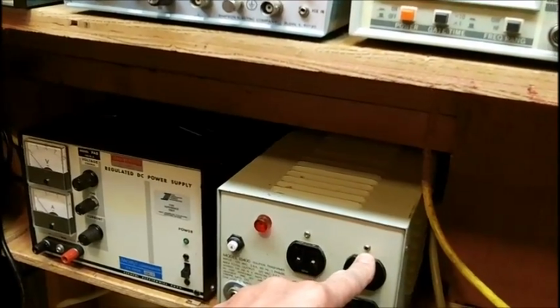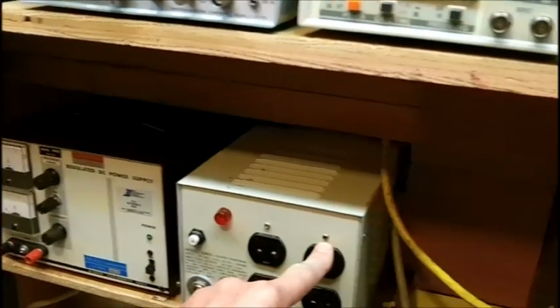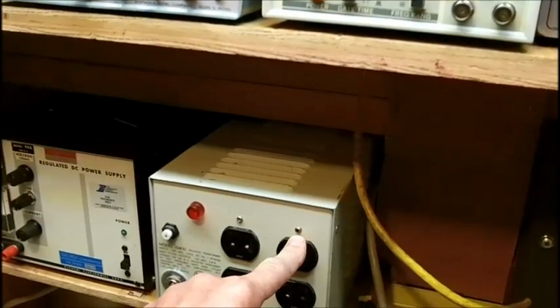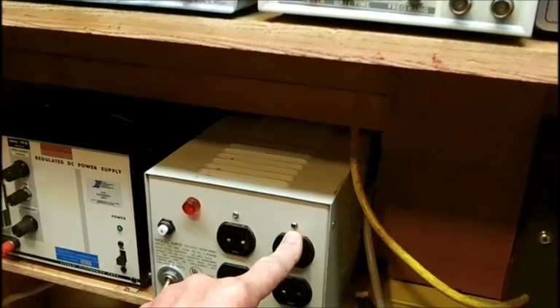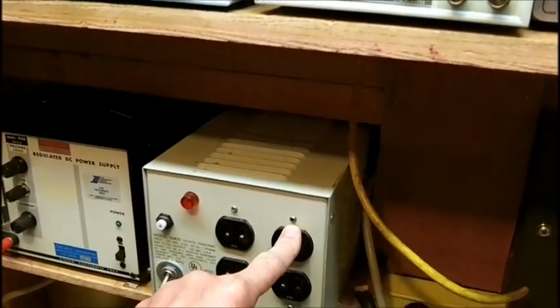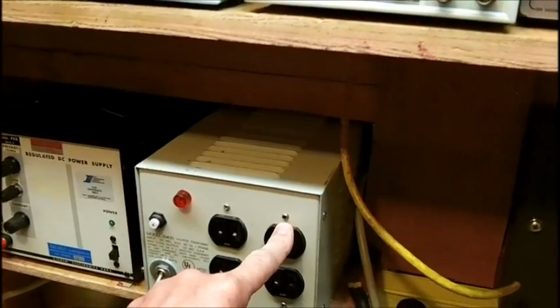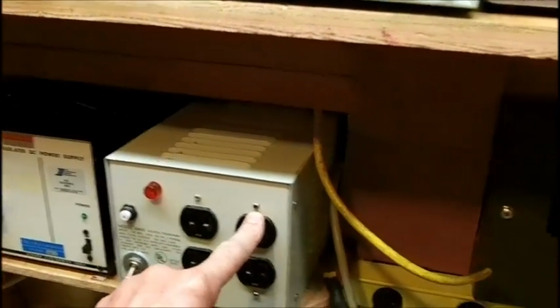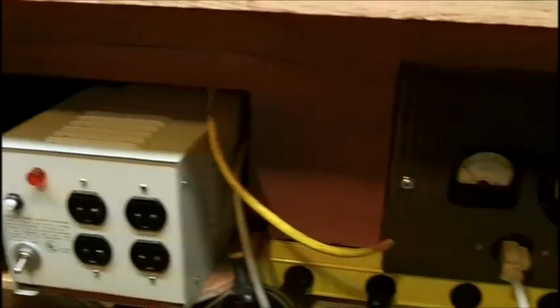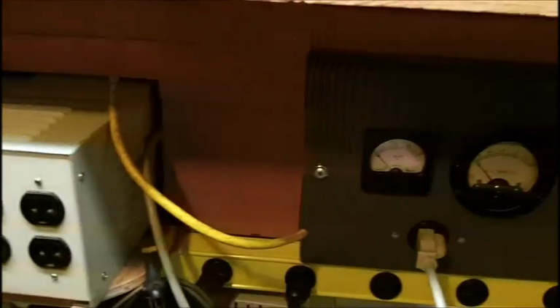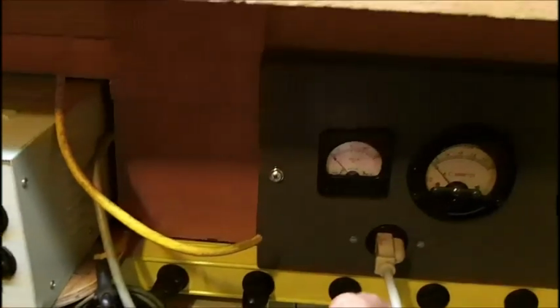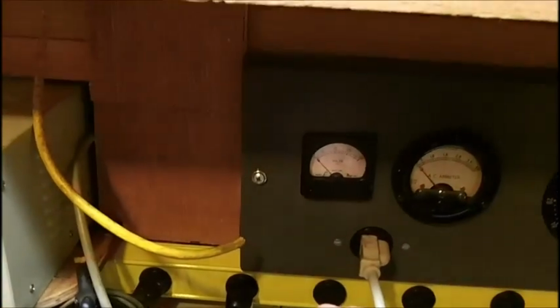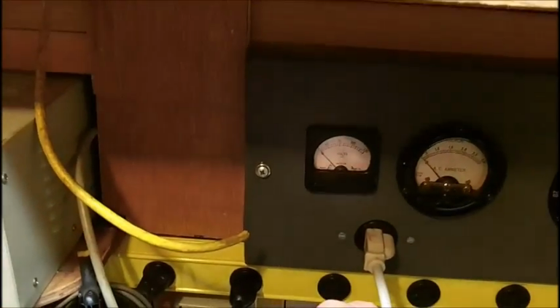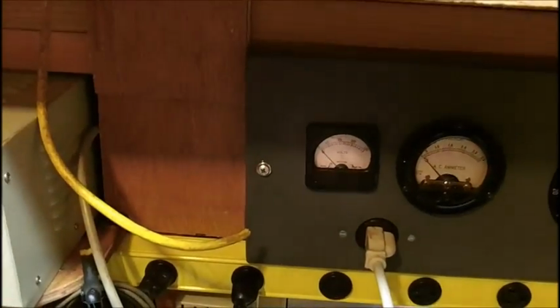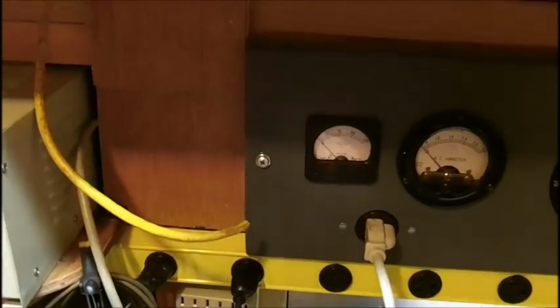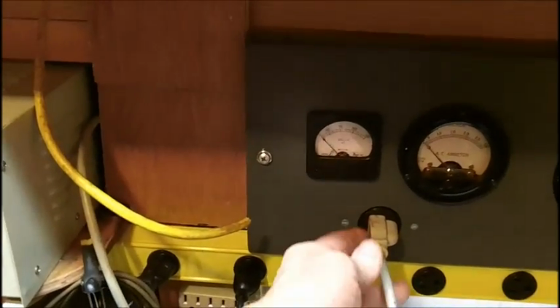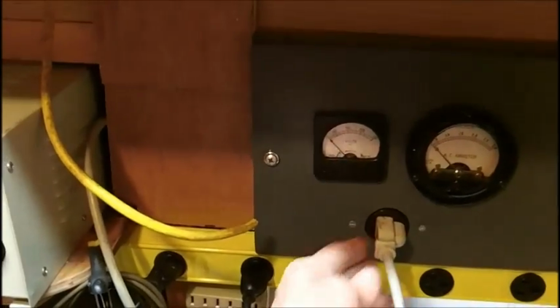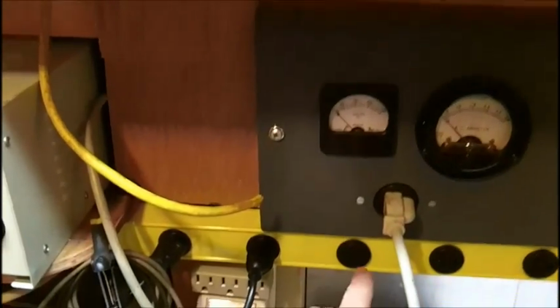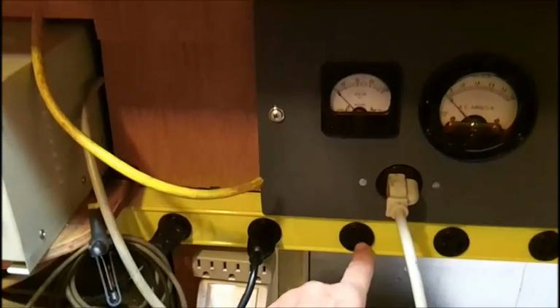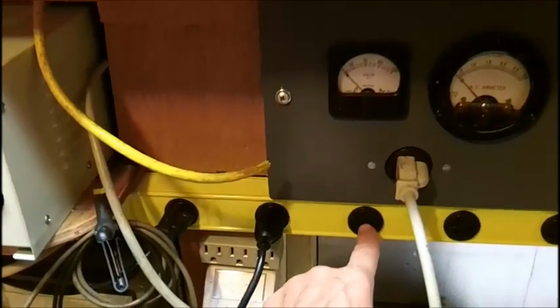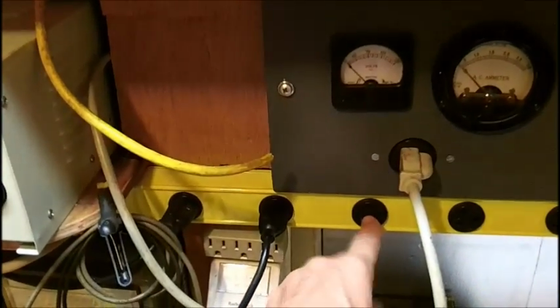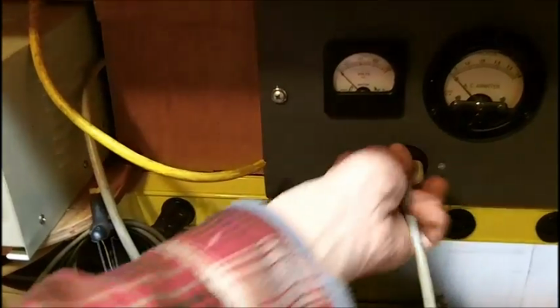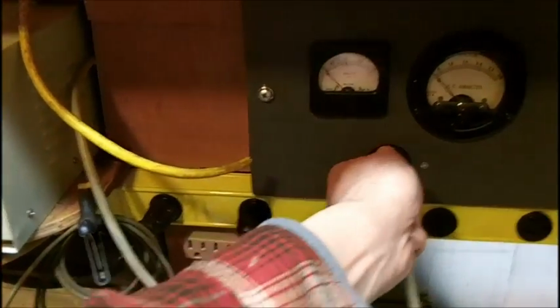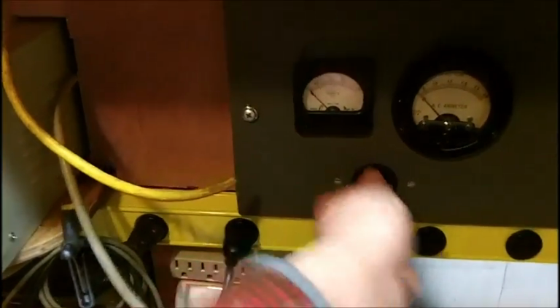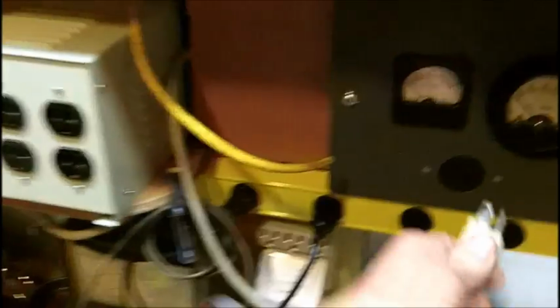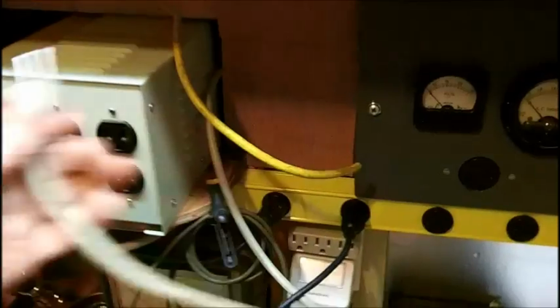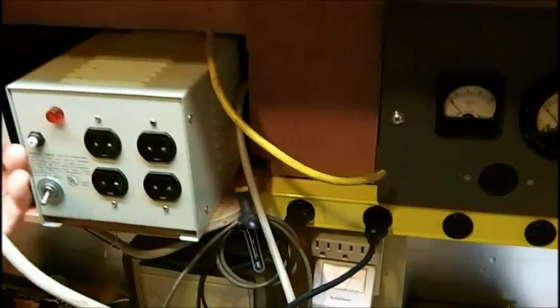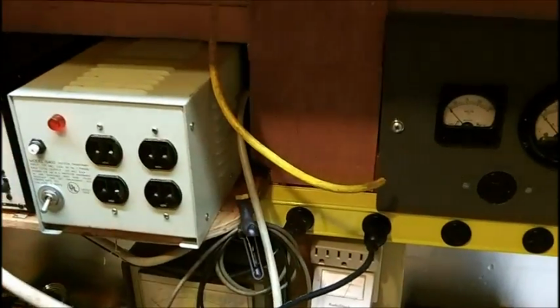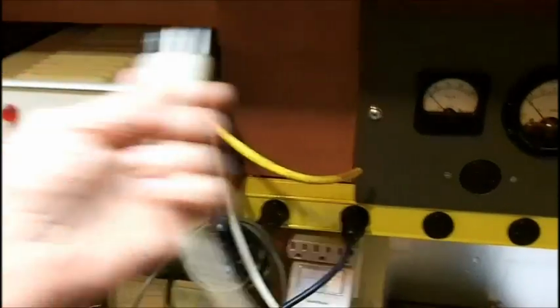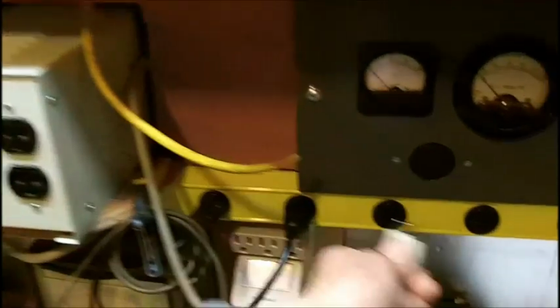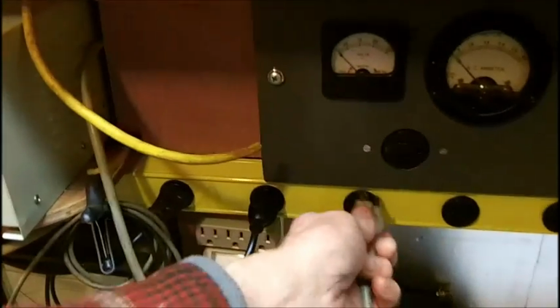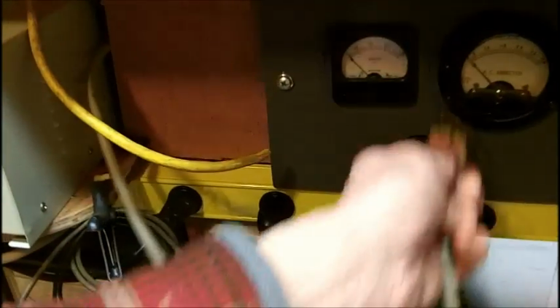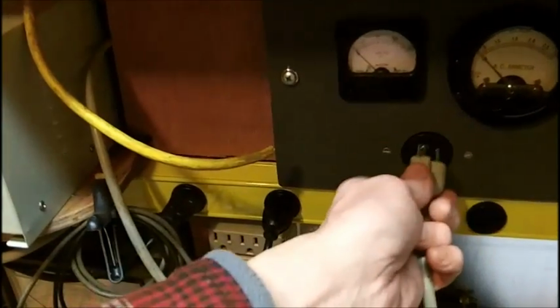And it can be plugged into the isolation transformer, which will definitely be used. And the isolation transformer is plugged into the variac. It doesn't have to be — it can be plugged directly here. The way I got these things set up, it can go here or here.